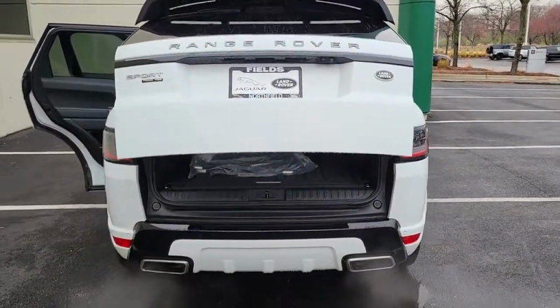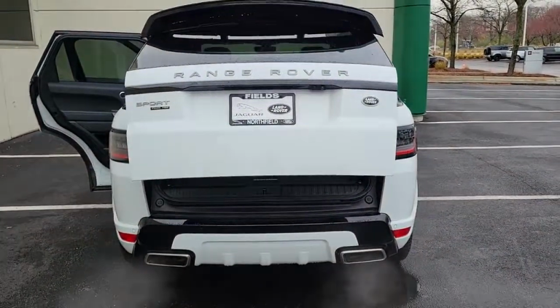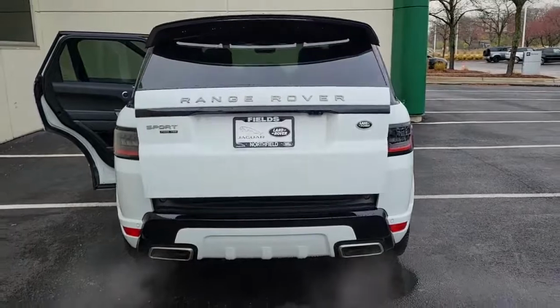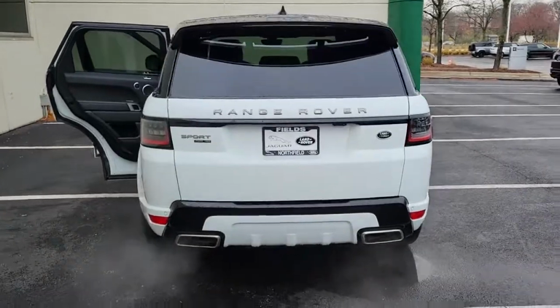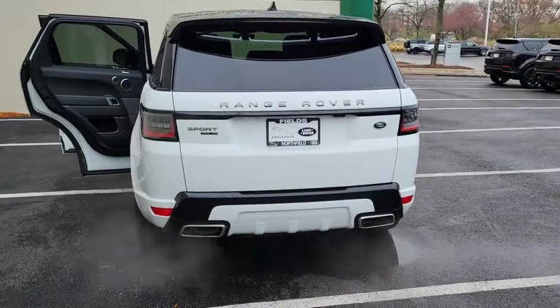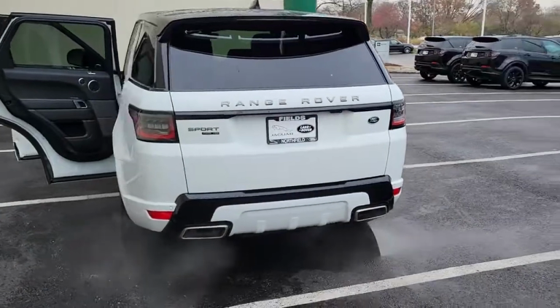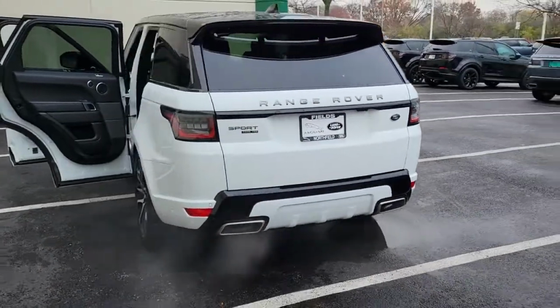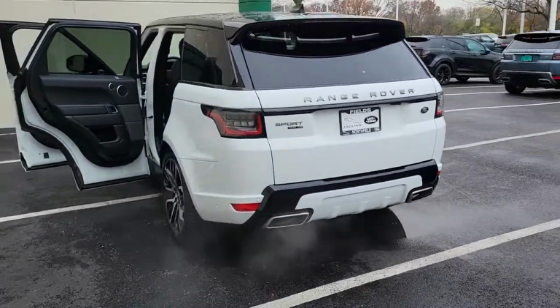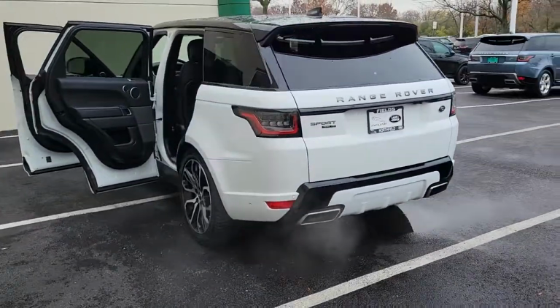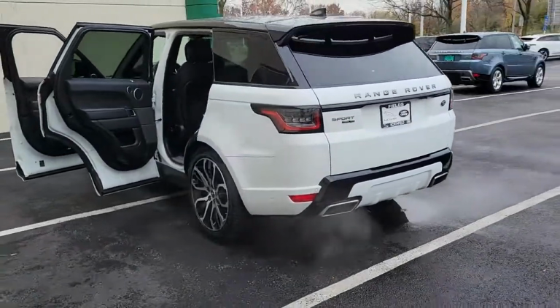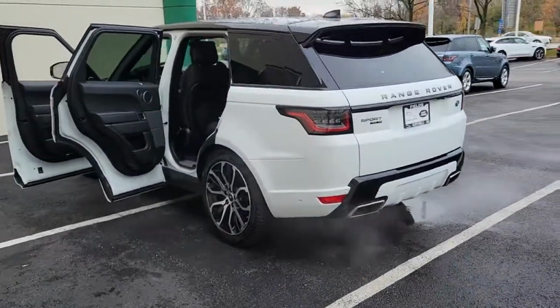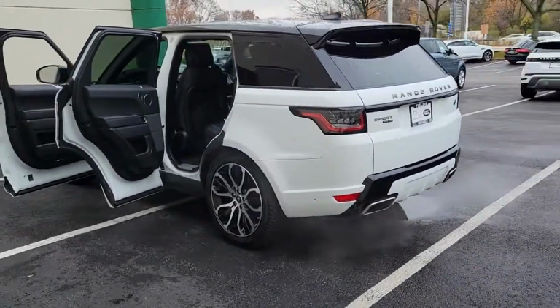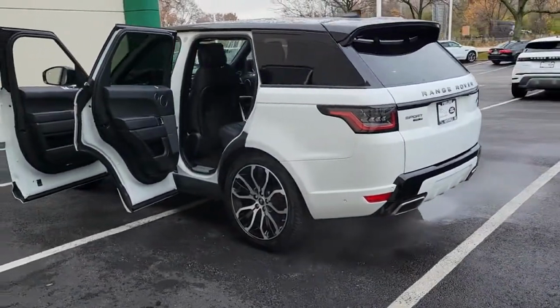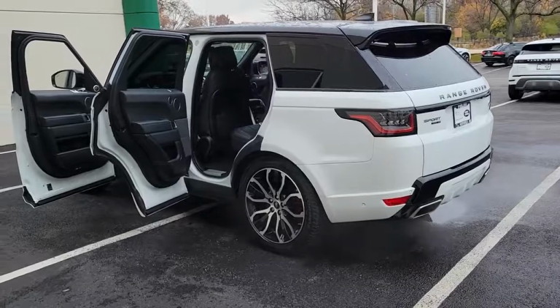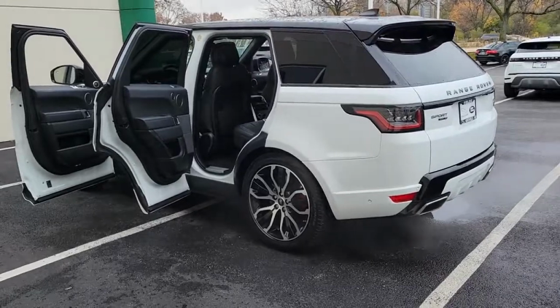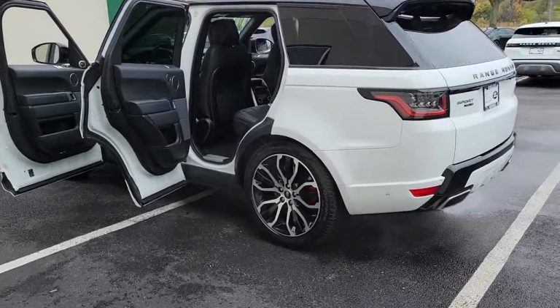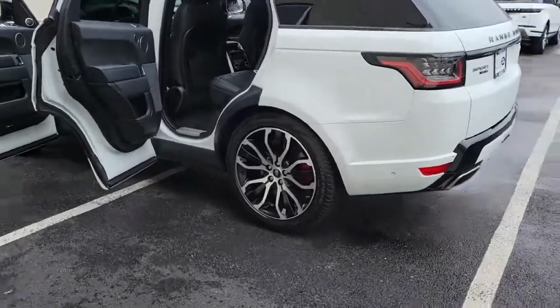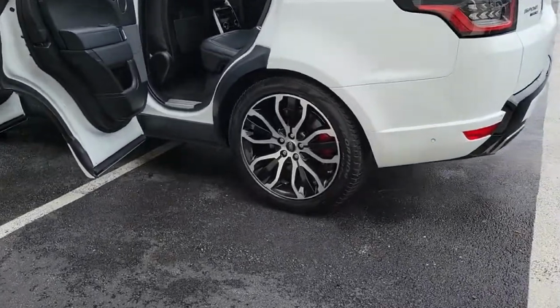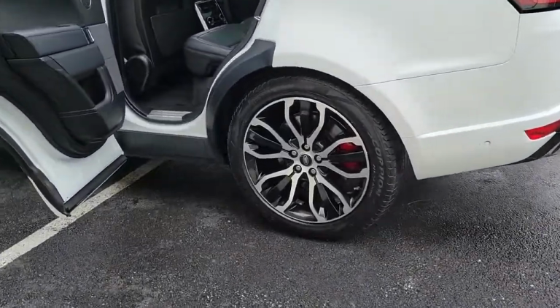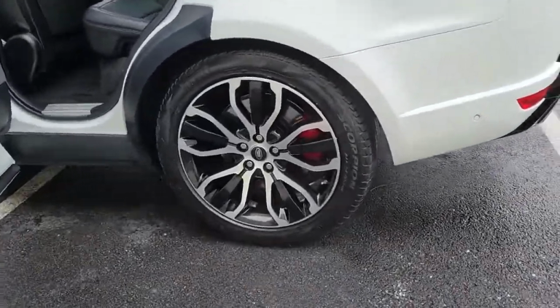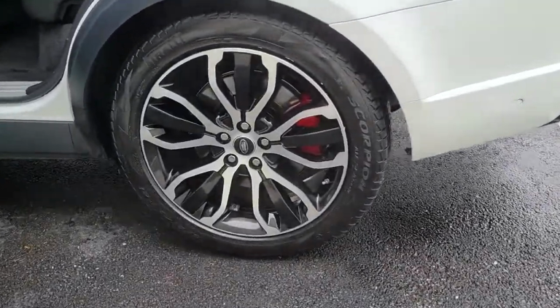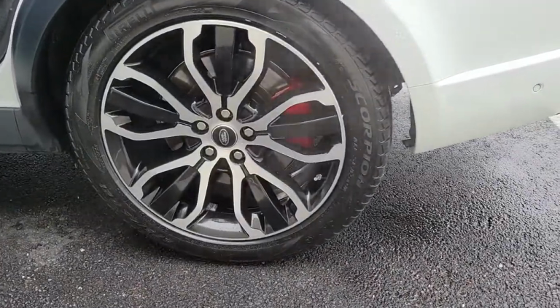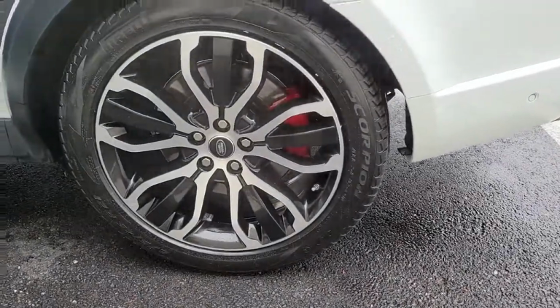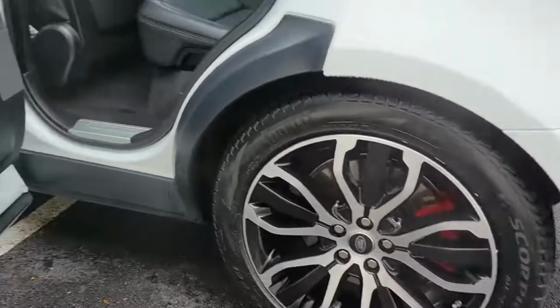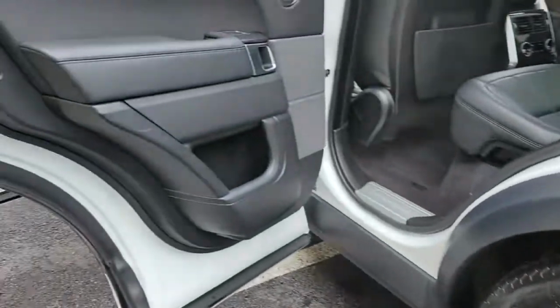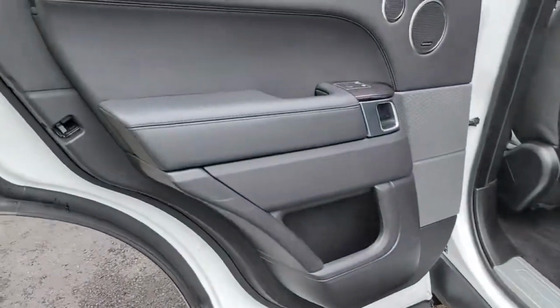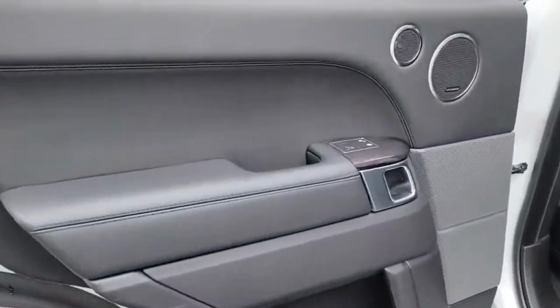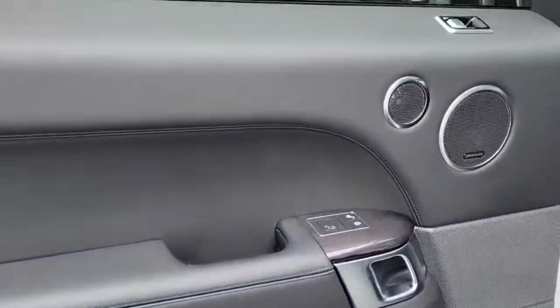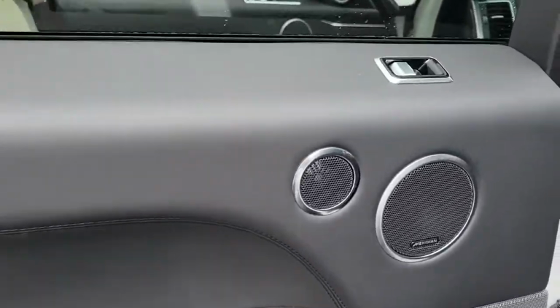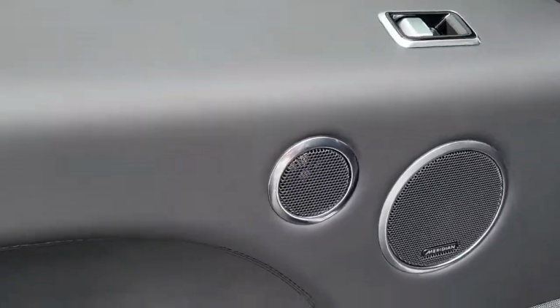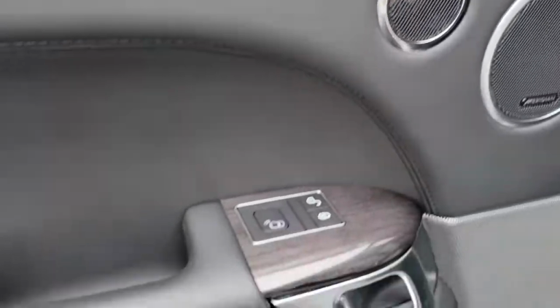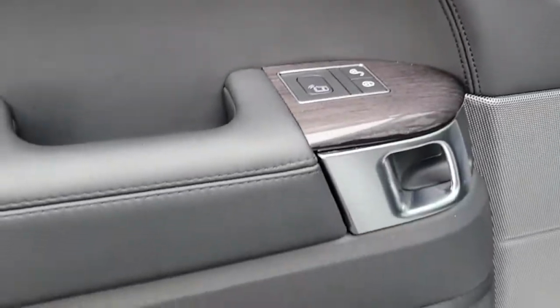These are just some of the great options this vehicle comes with: panoramic roof, navigation system, hands-free liftgate, keyless entry, sun/moonroof, four-wheel drive, power liftgate, lane-keeping assist, remote engine start, and keyless start.